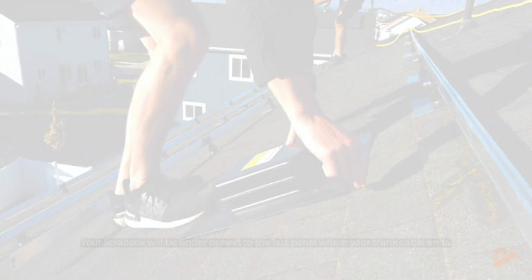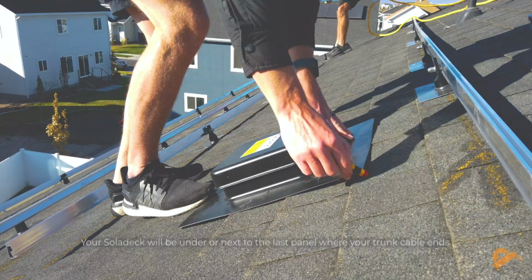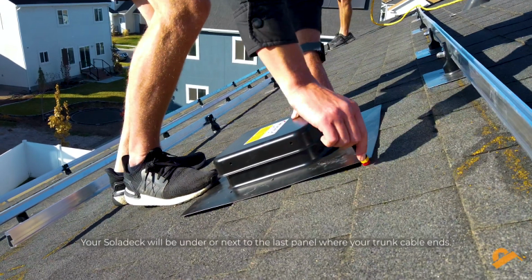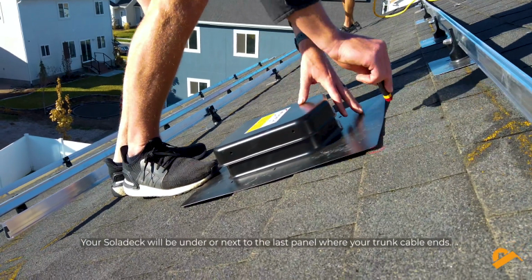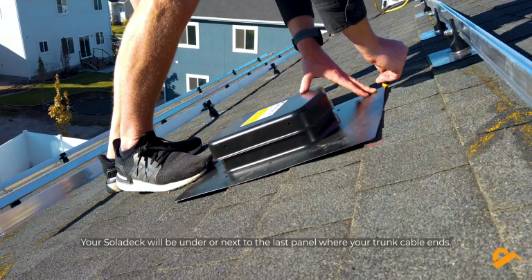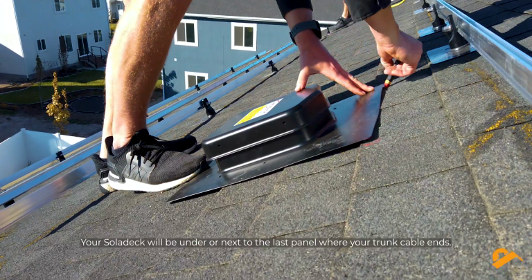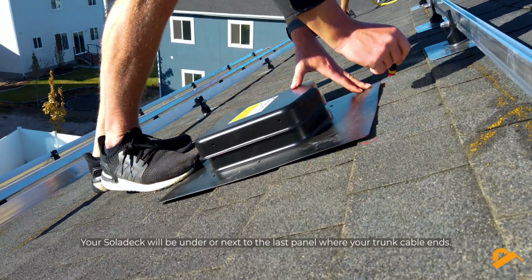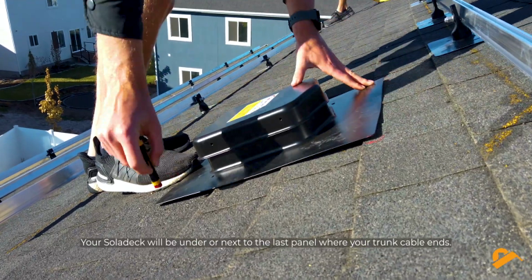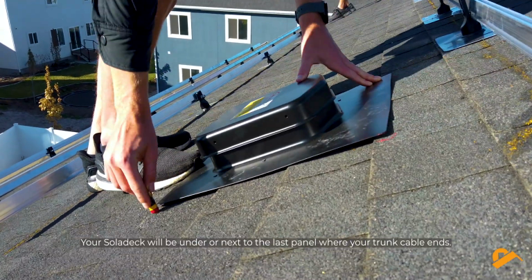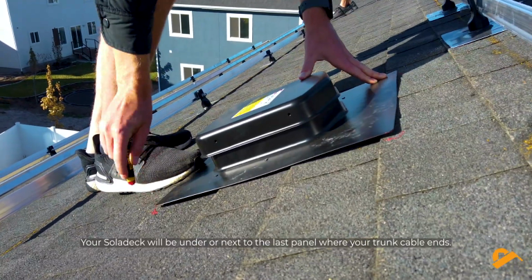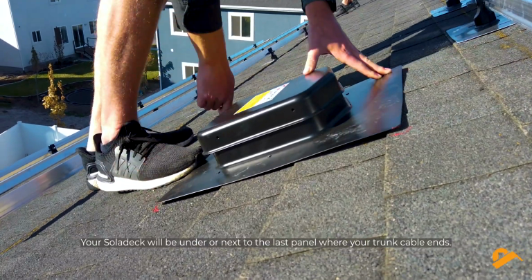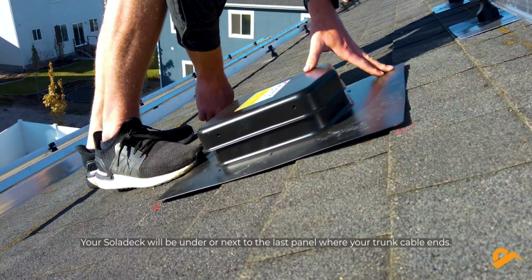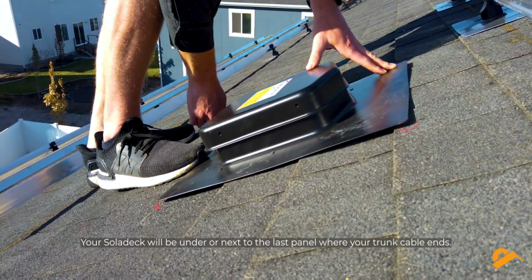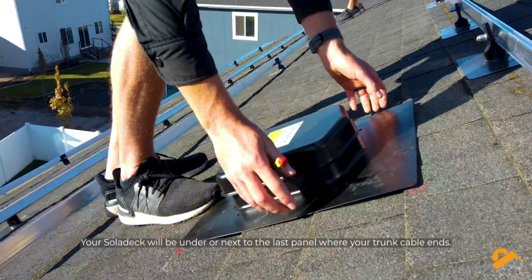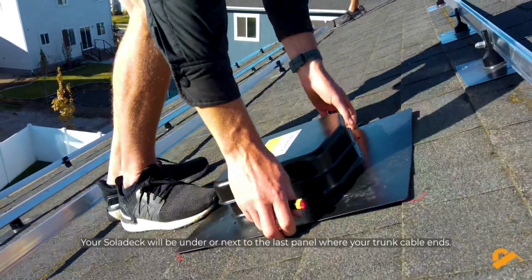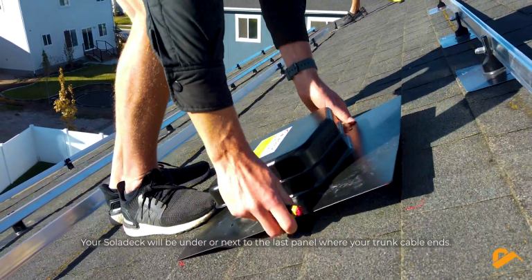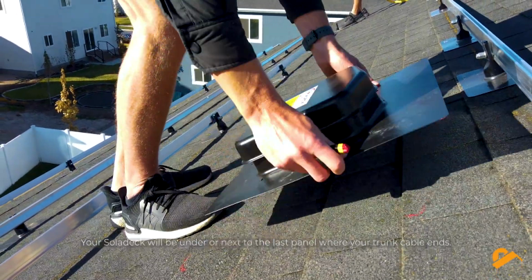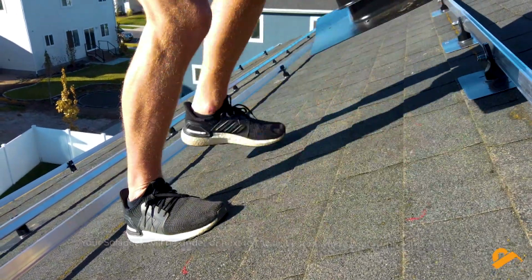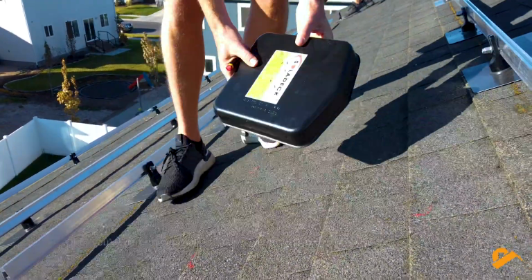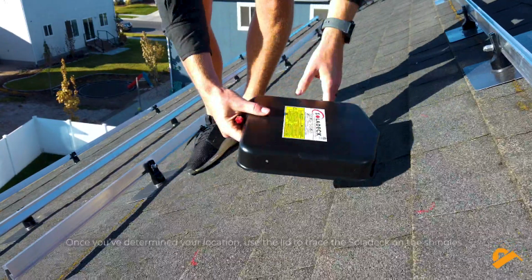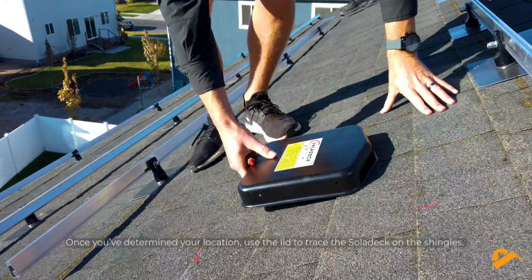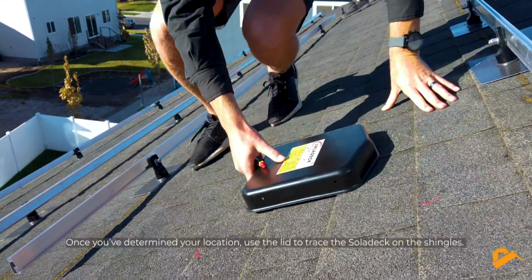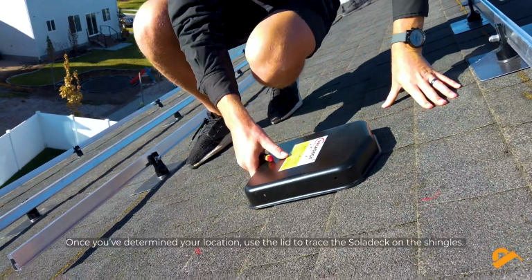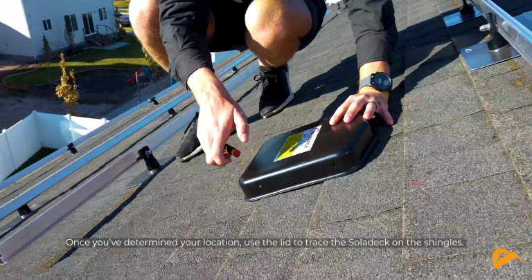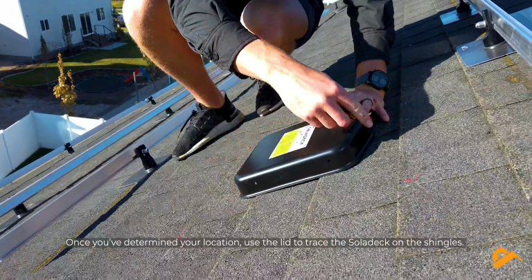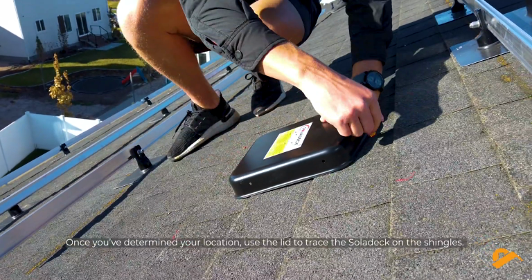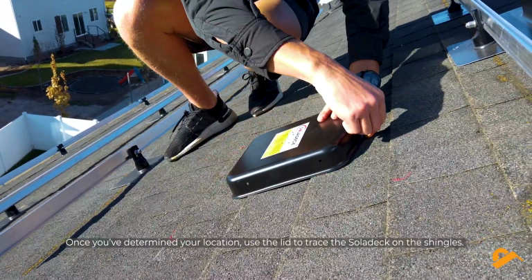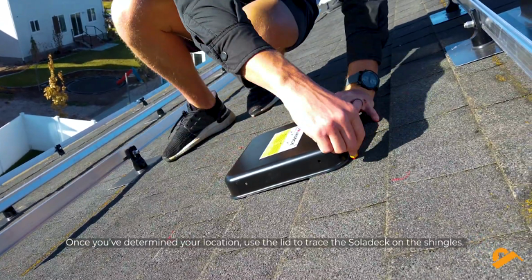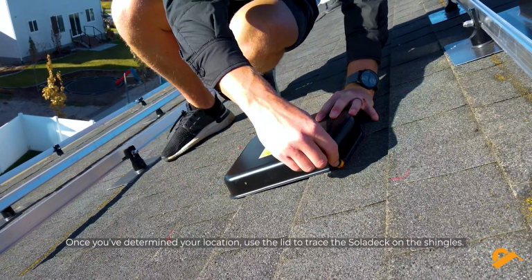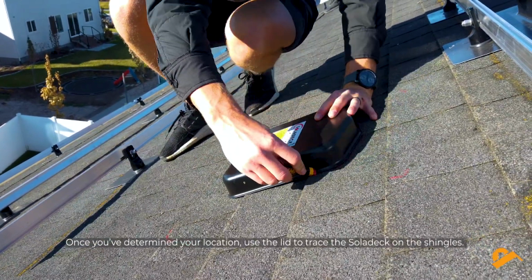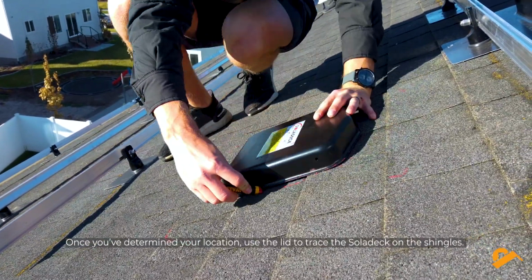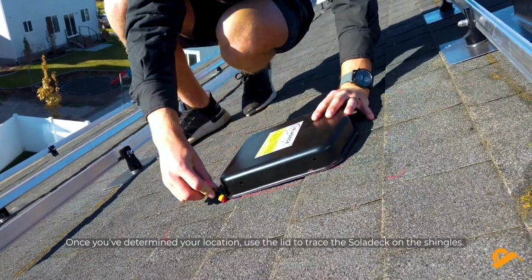Your Solodeck will be under or next to the last panel where your trunk cable ends. Once you've determined your location, use the lid to trace the Solodeck on the shingles.